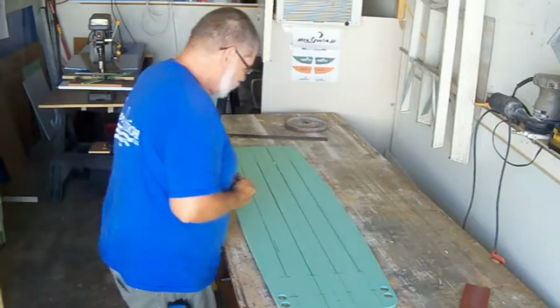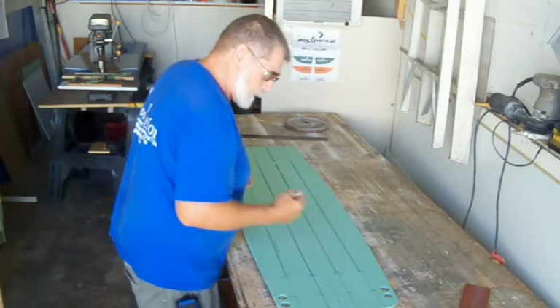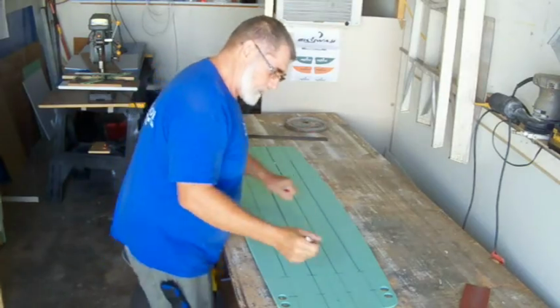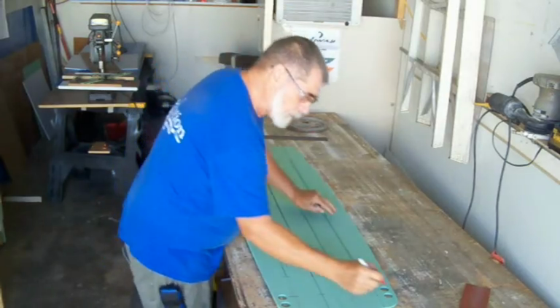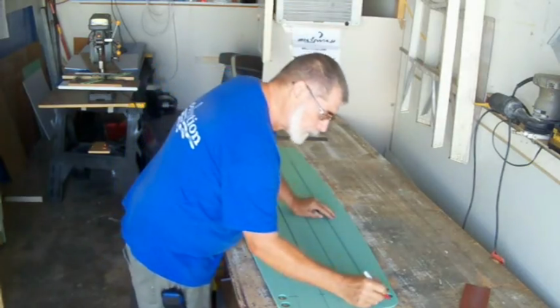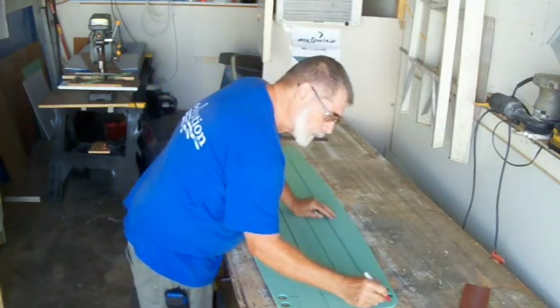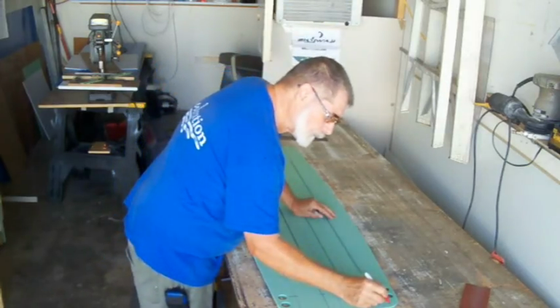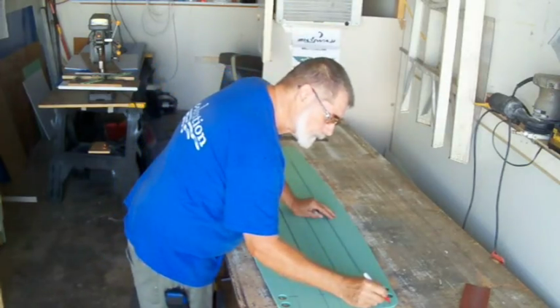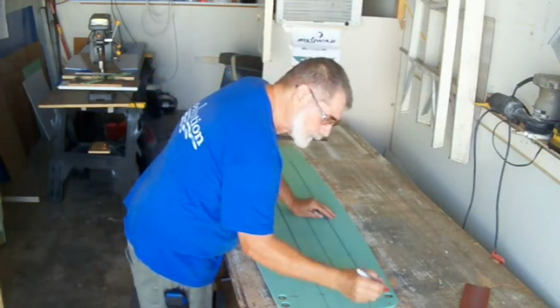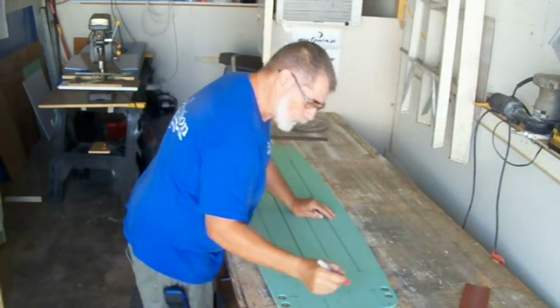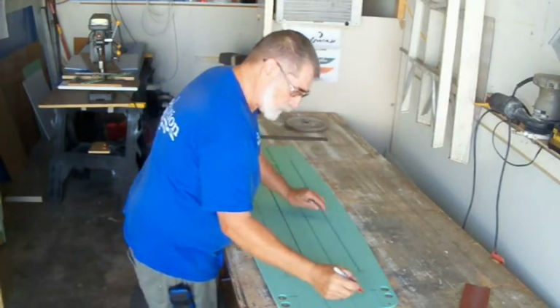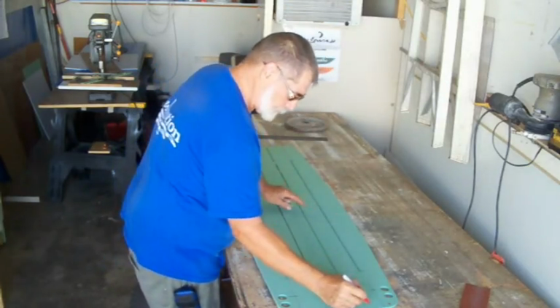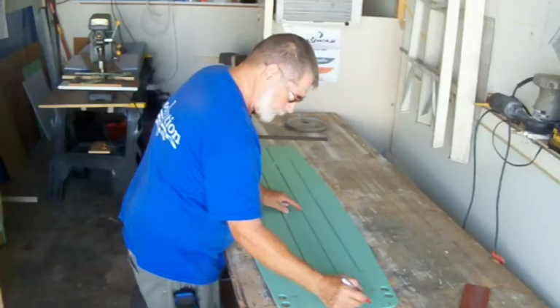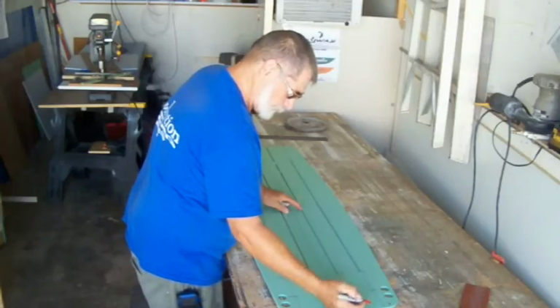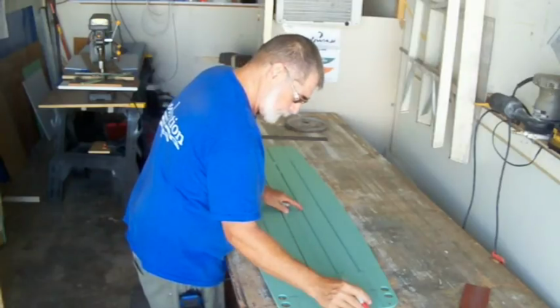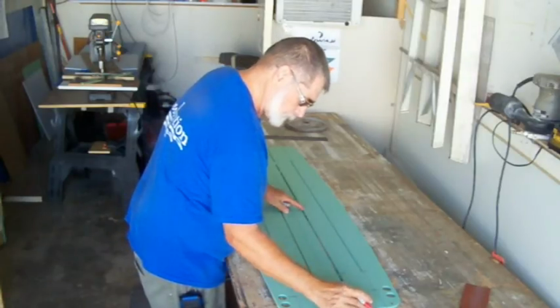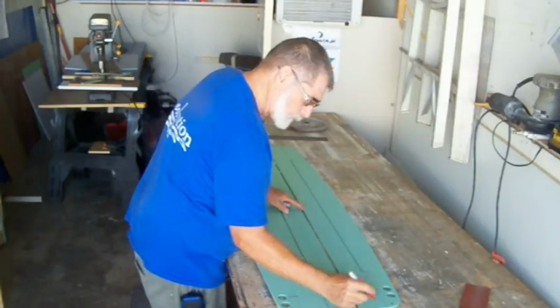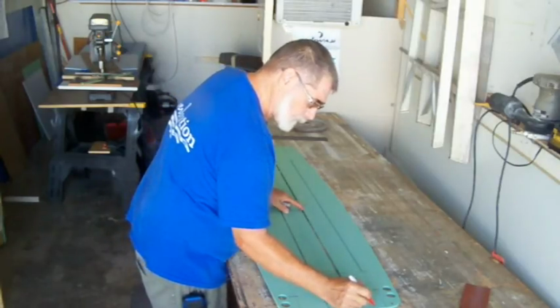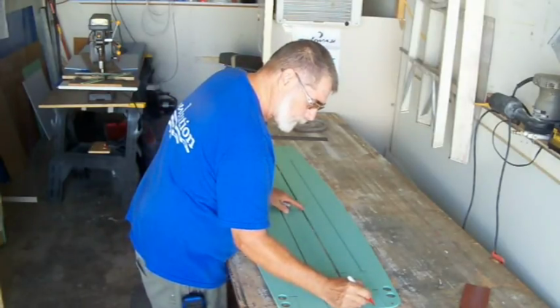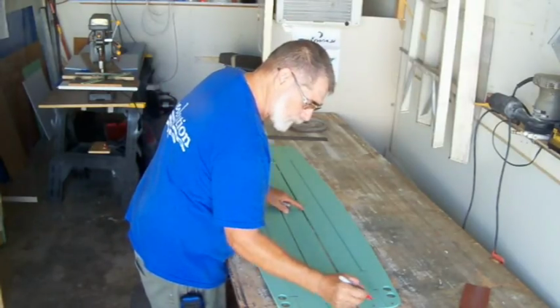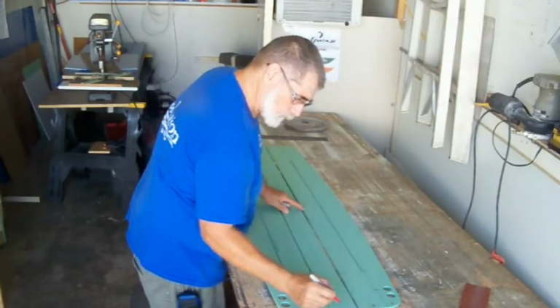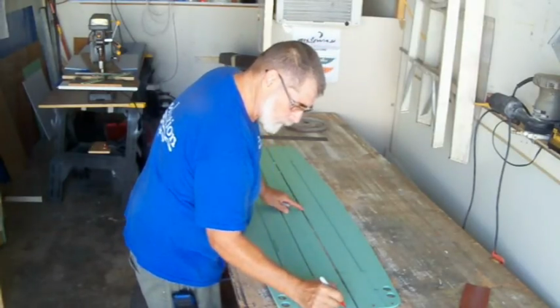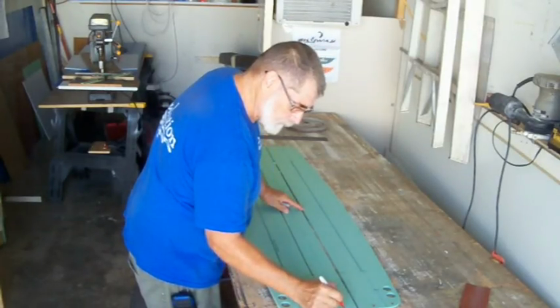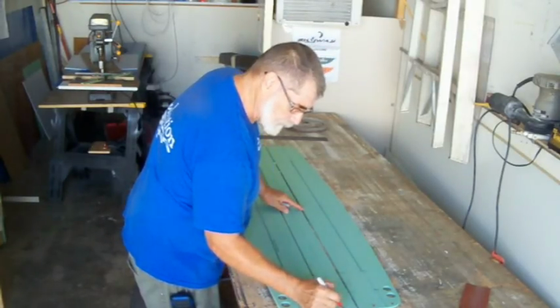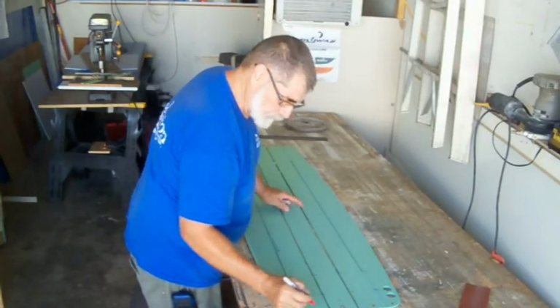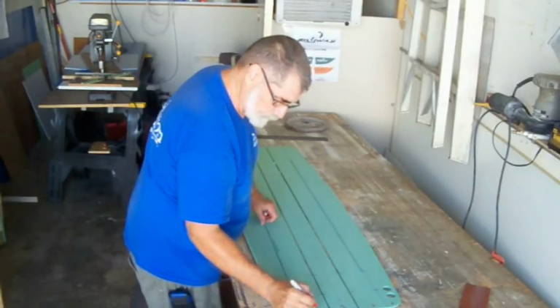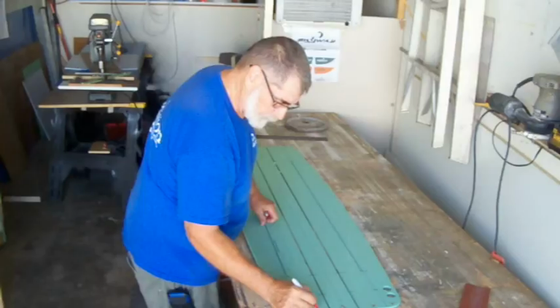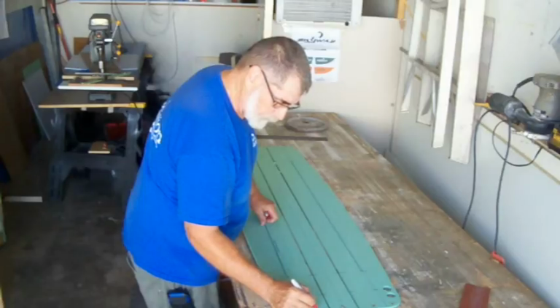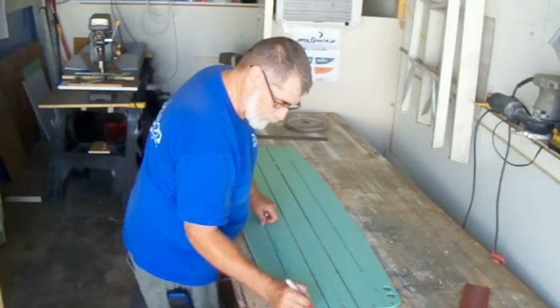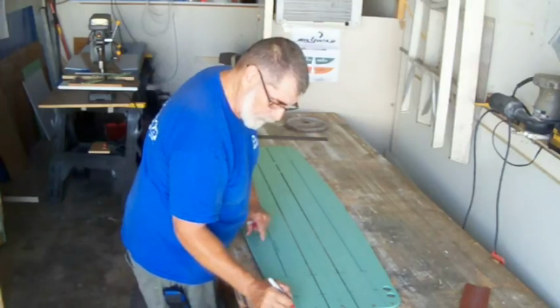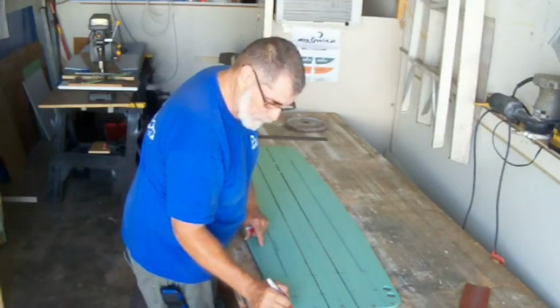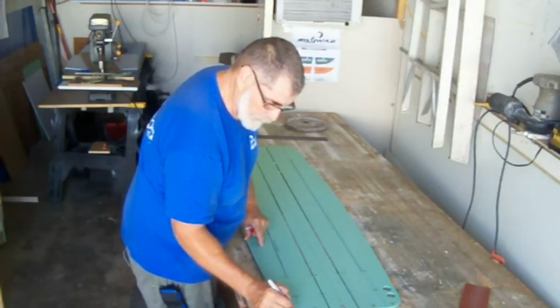Okay, this is the toe, toe, center, heel, heel — labeling the stringer positions.